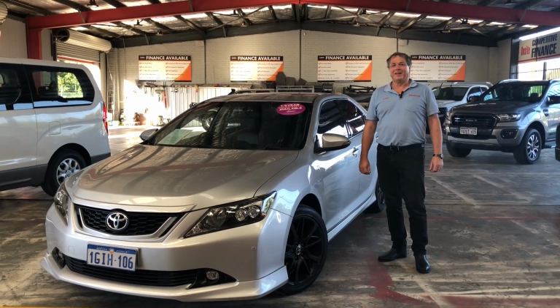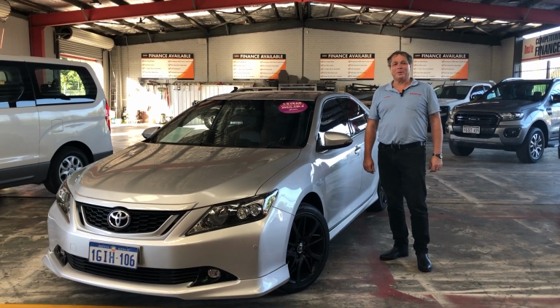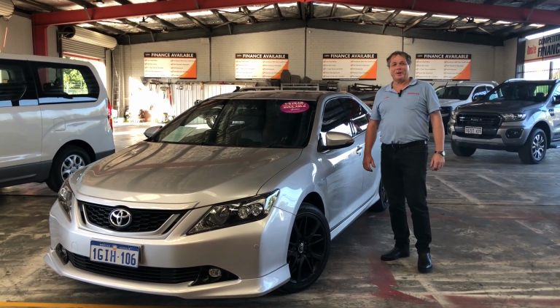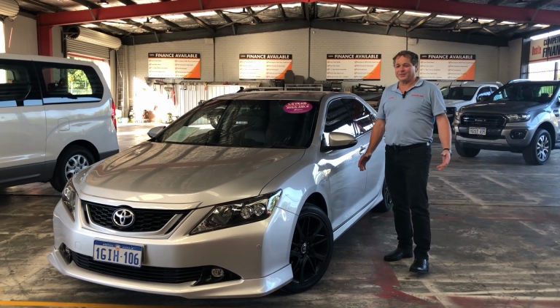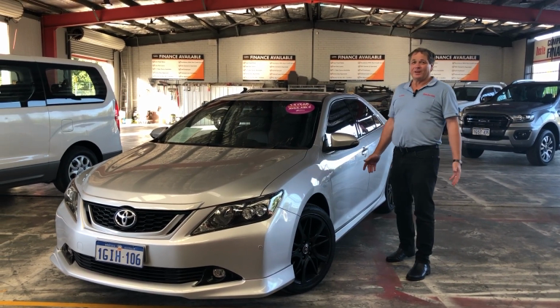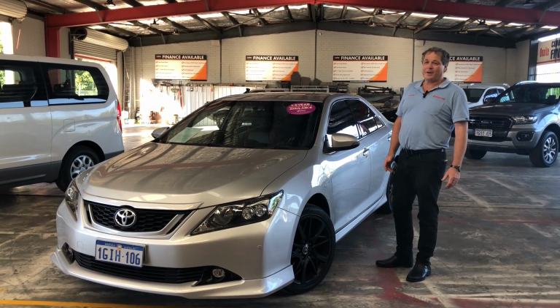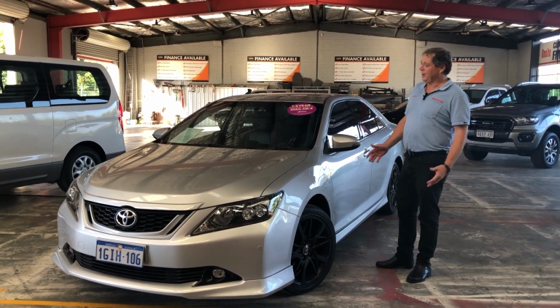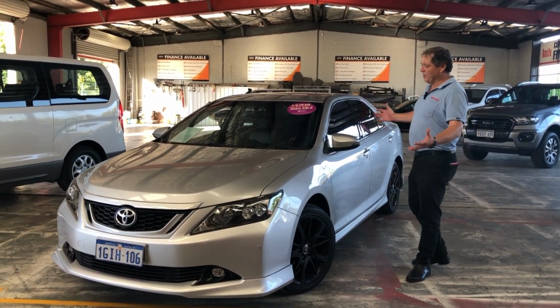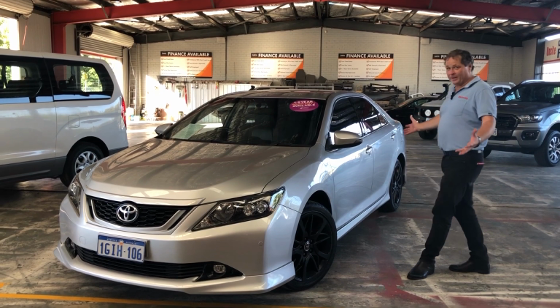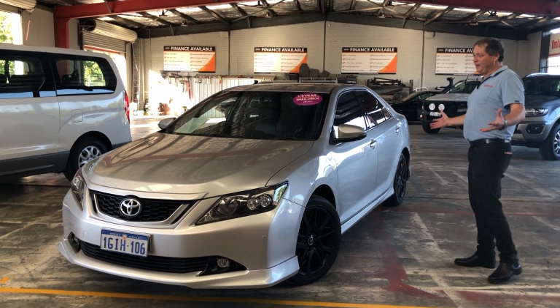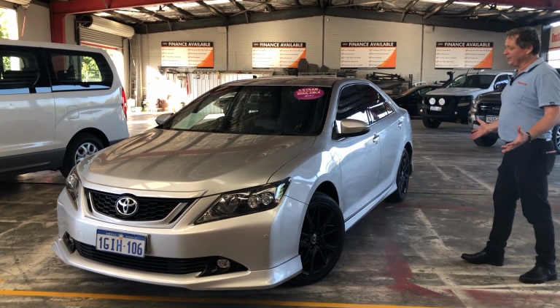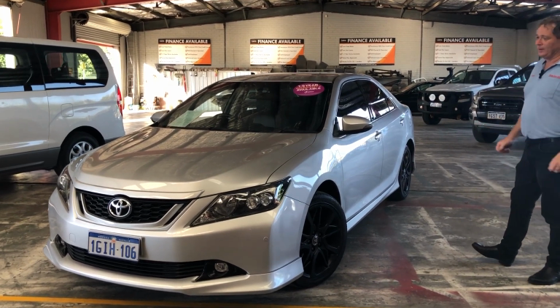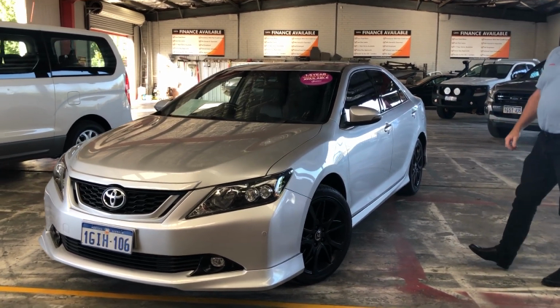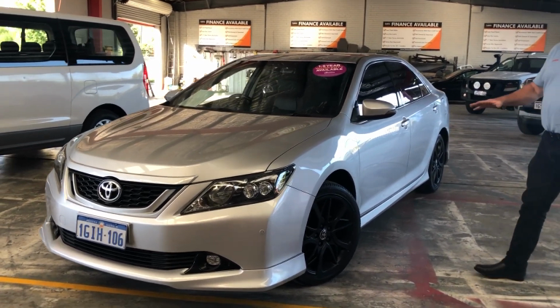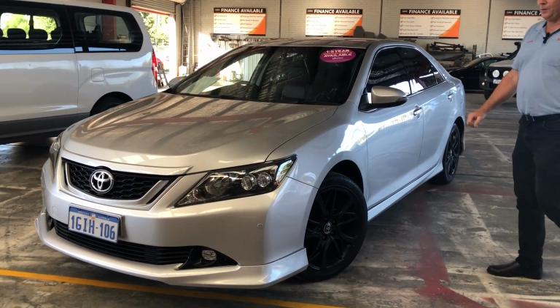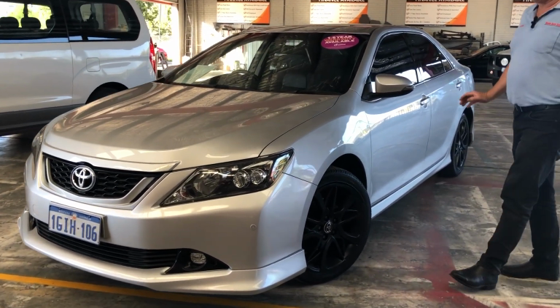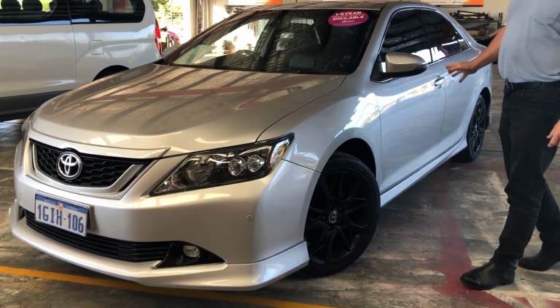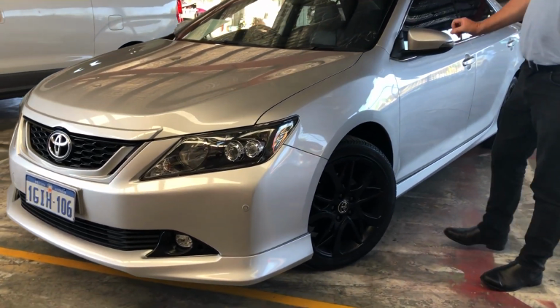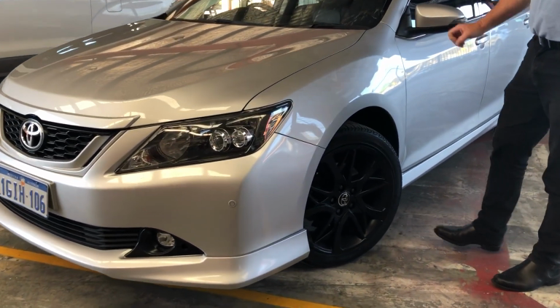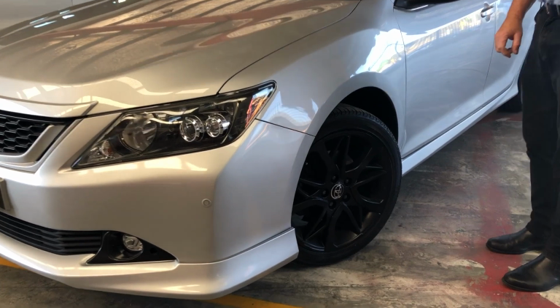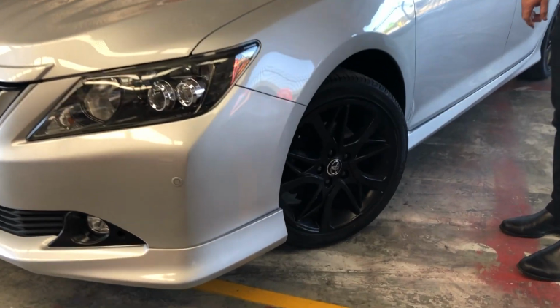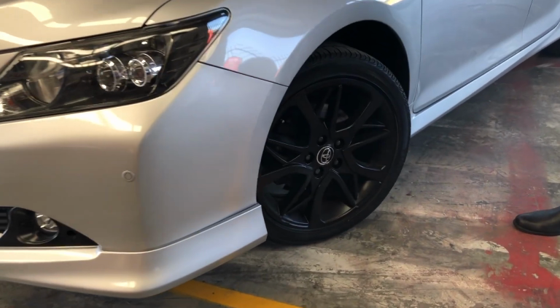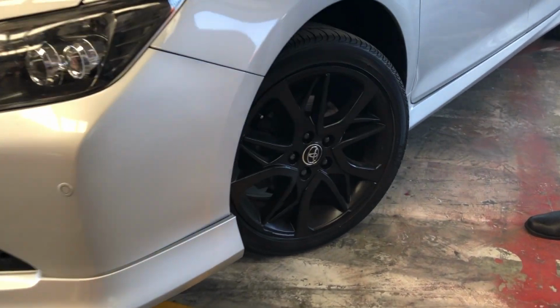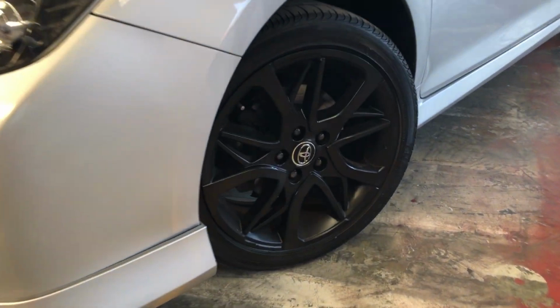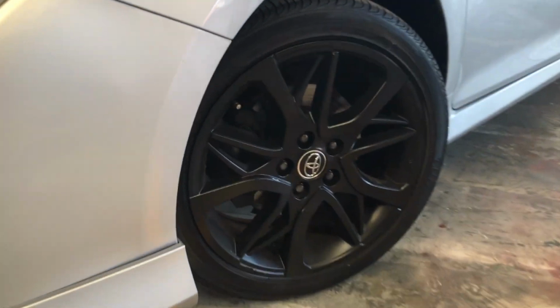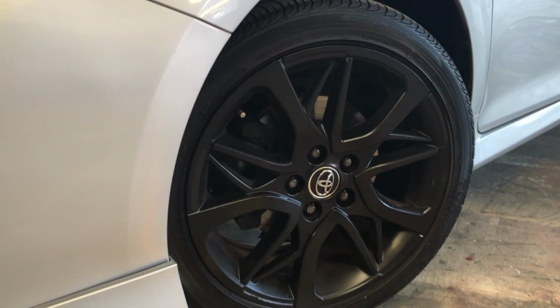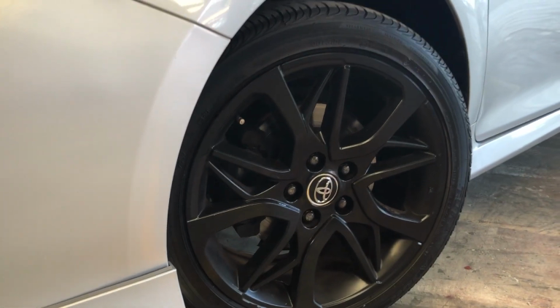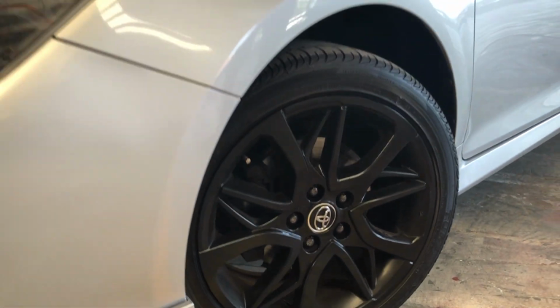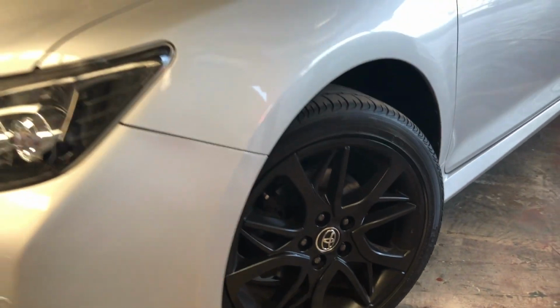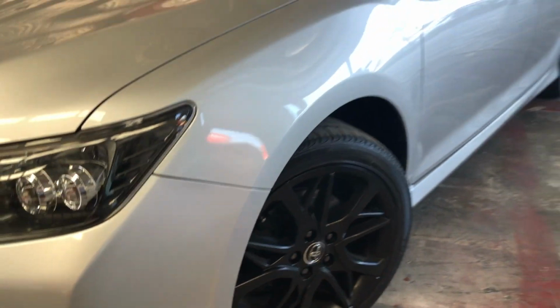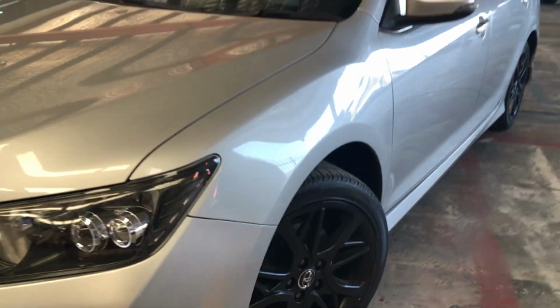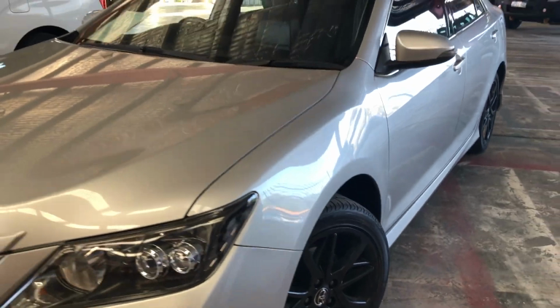Hello and welcome to Web Auto Sales, I'm Darren — oh what a feeling! Have a look at this one: metallic silver finish Toyota Aurion 2017. Check out those factory black alloys and Bridgestone tyres.